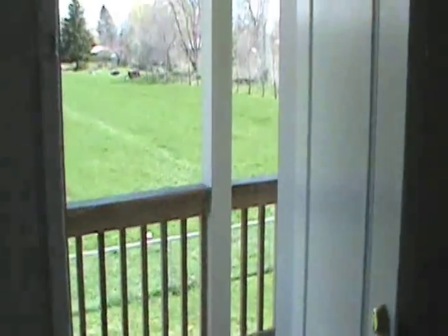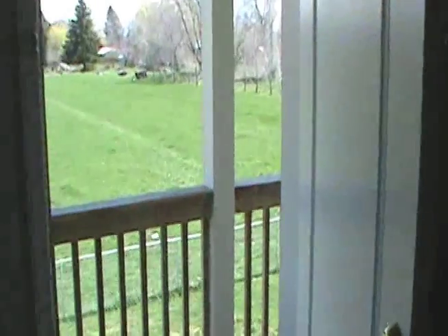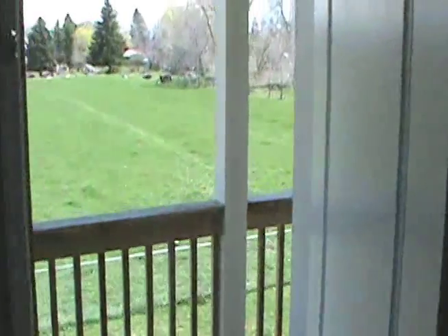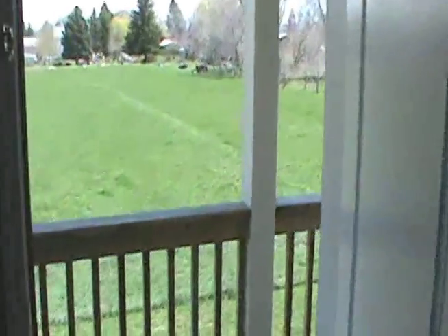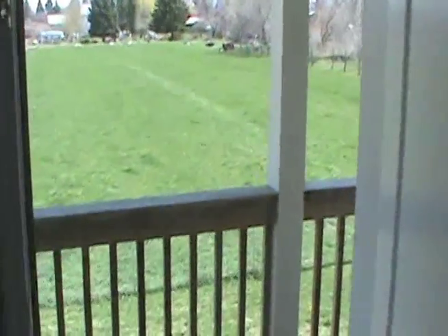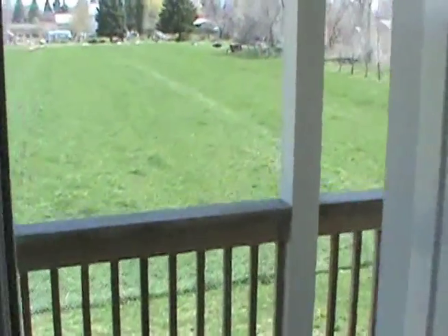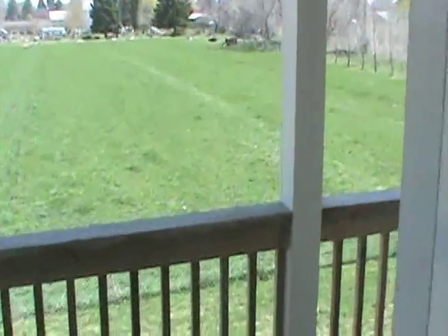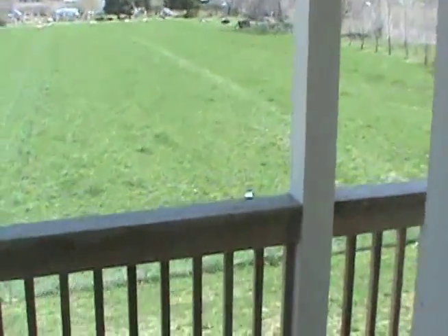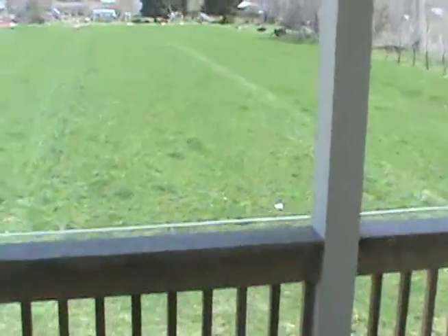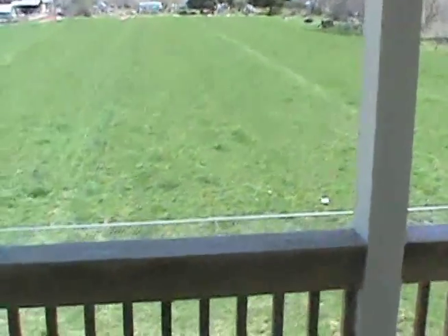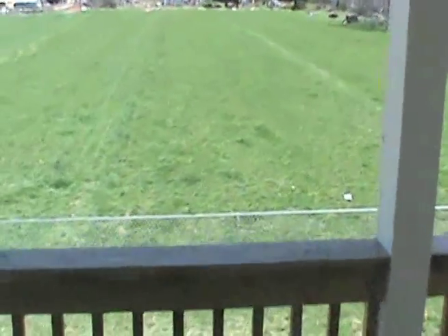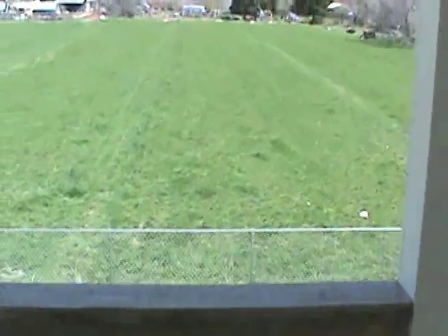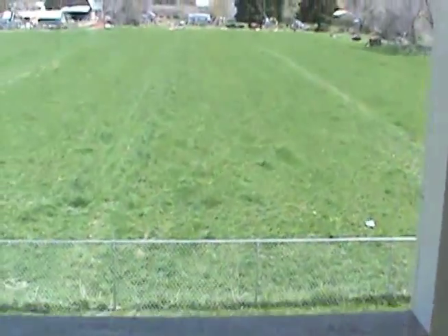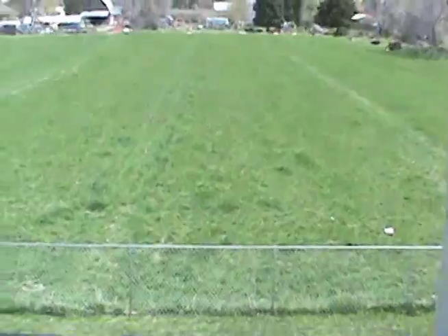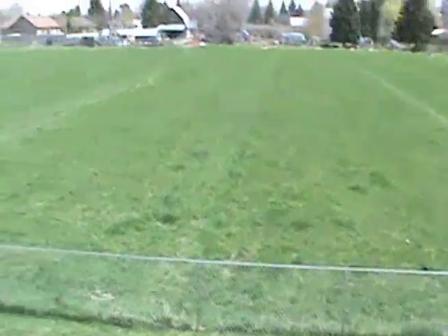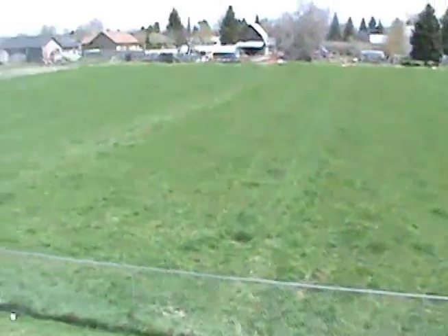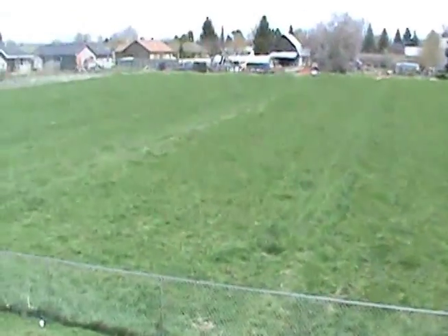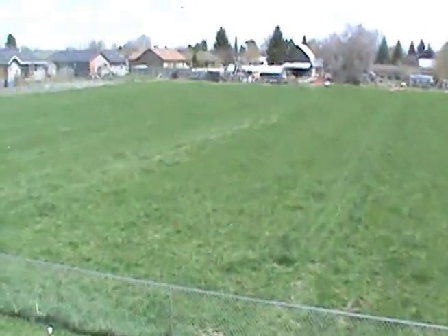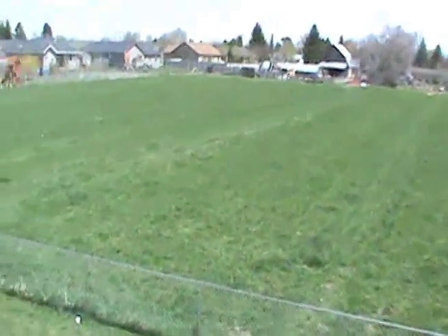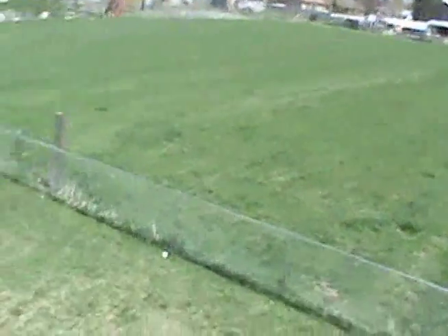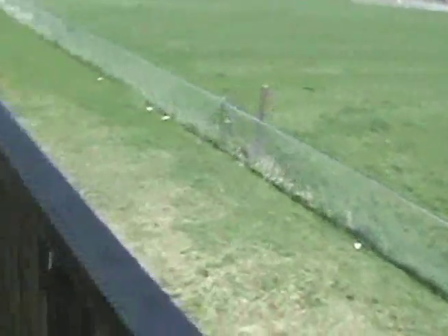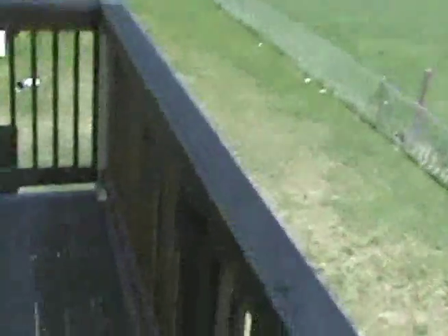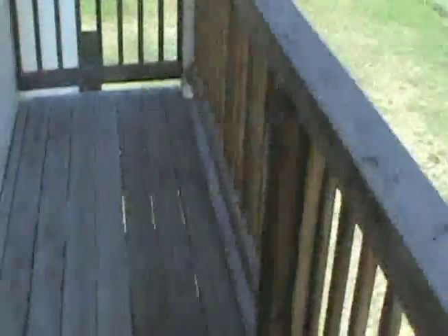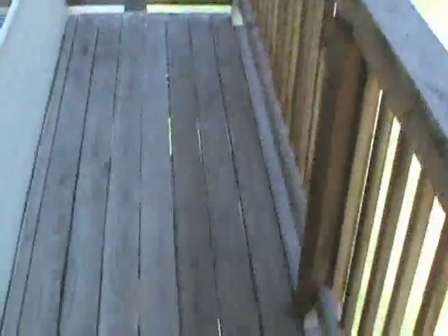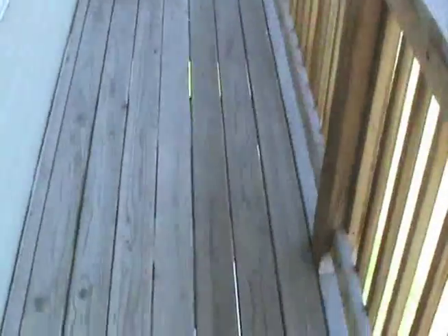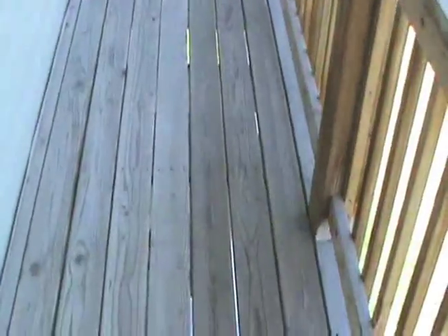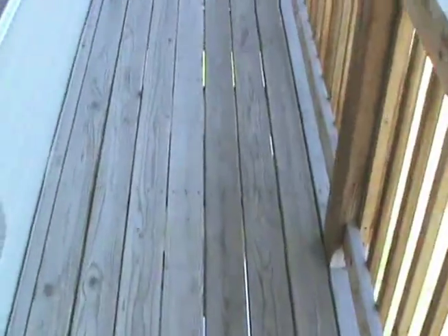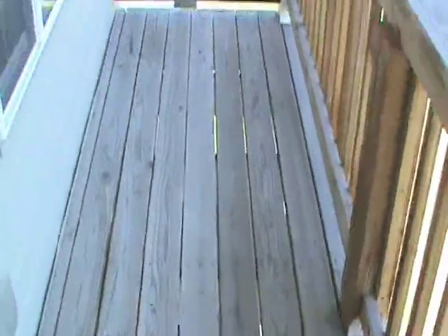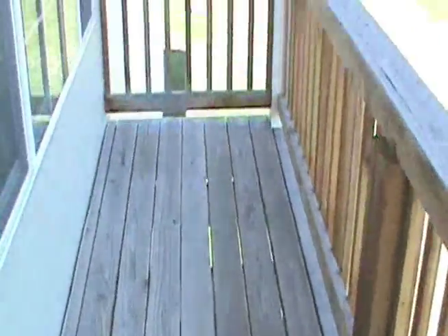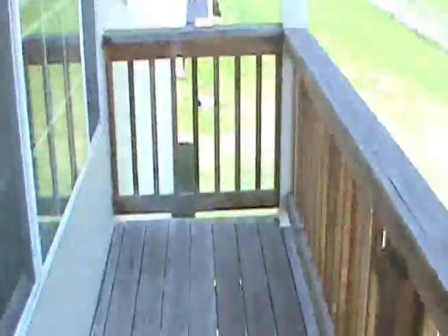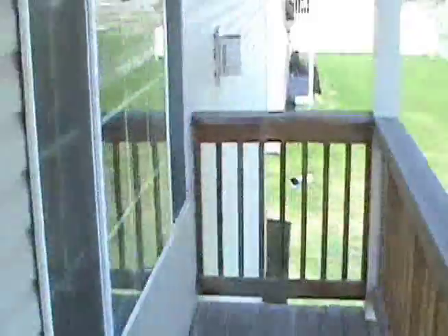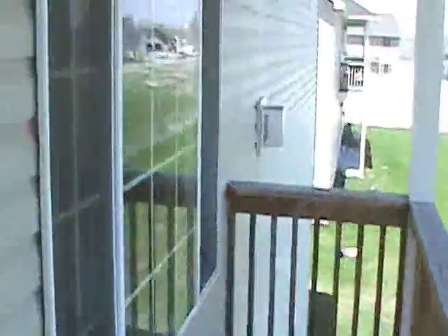This is out the back door. This particular unit has a small hayfield just beyond the backyard. And here is the balcony.